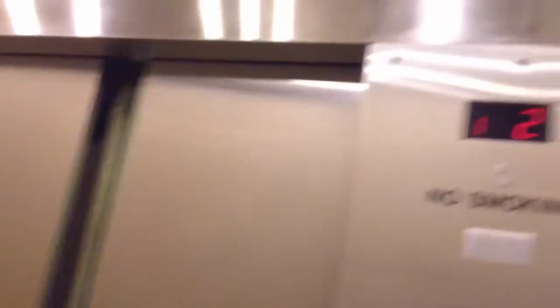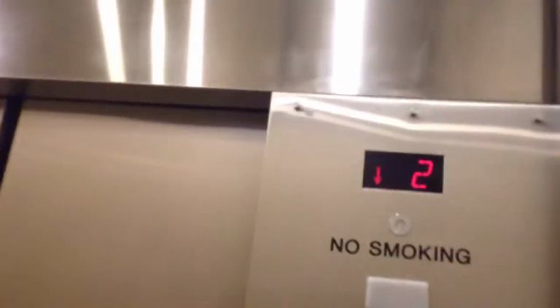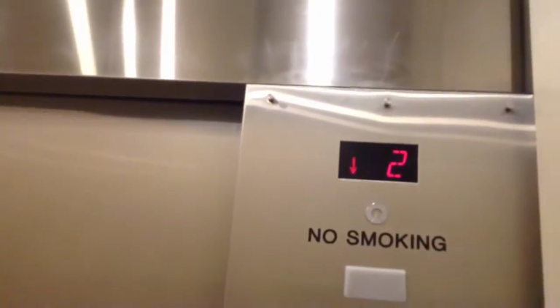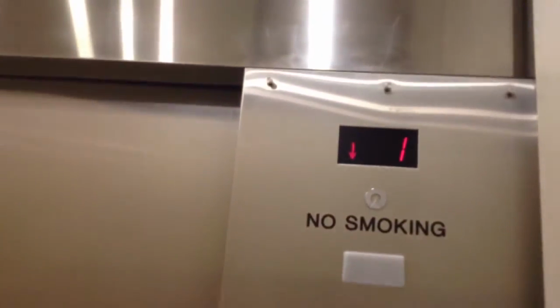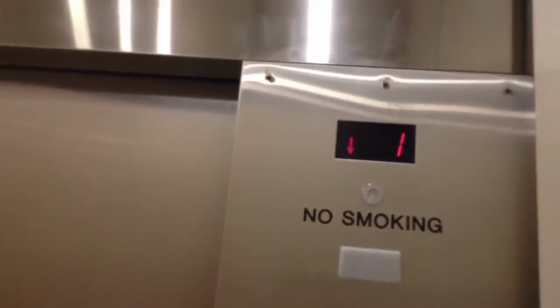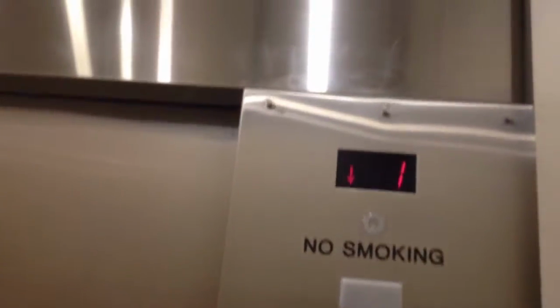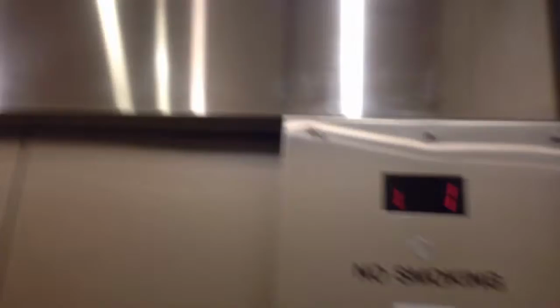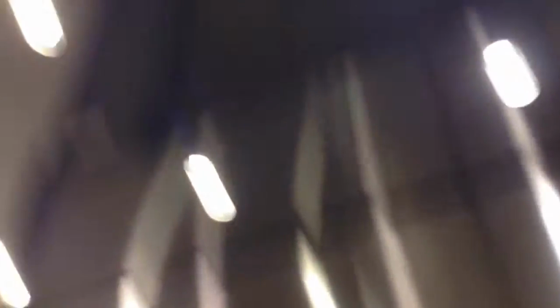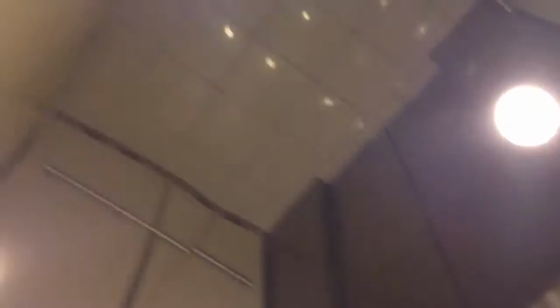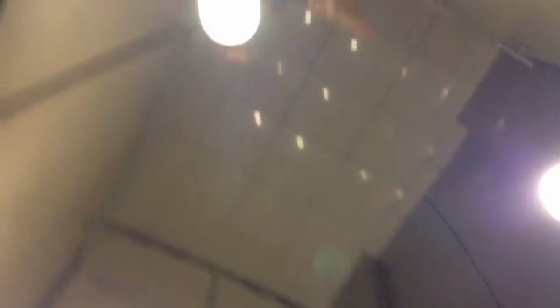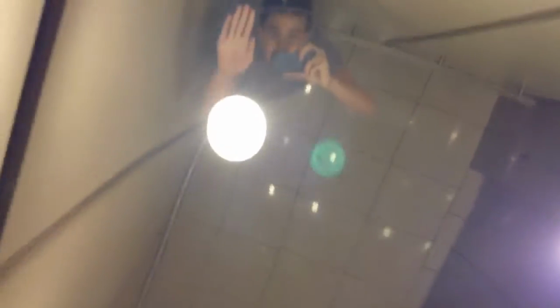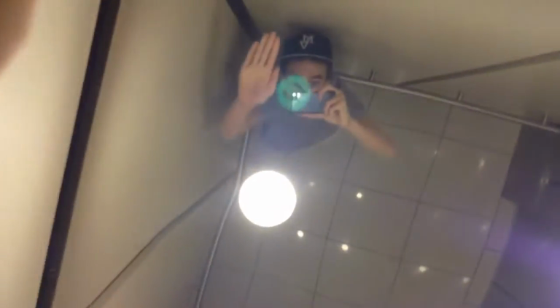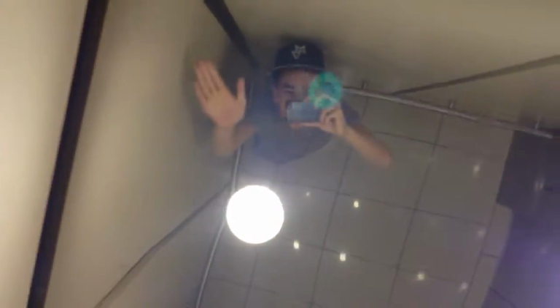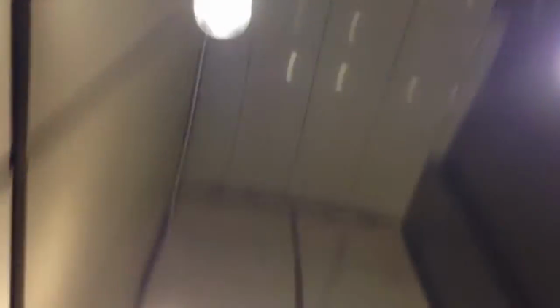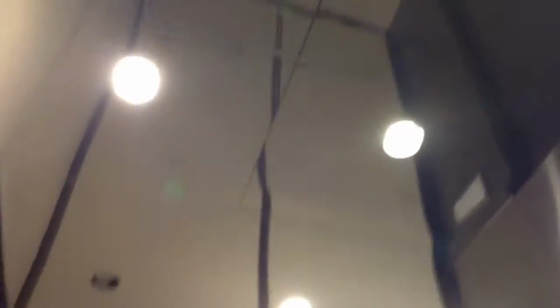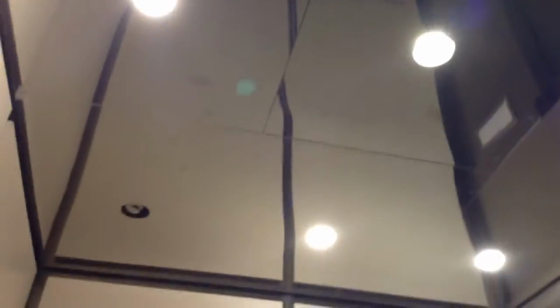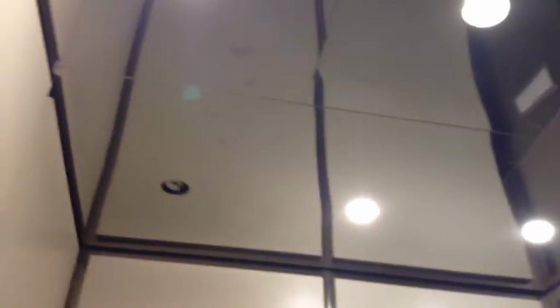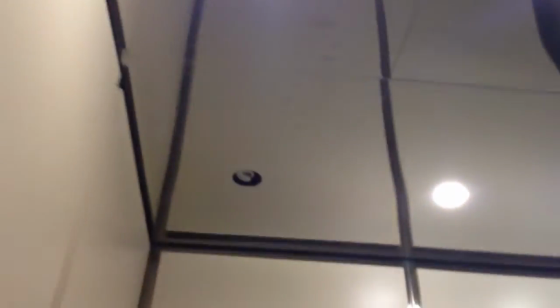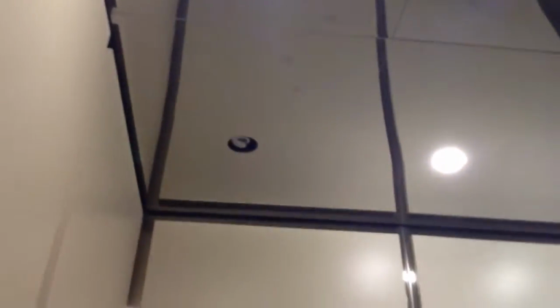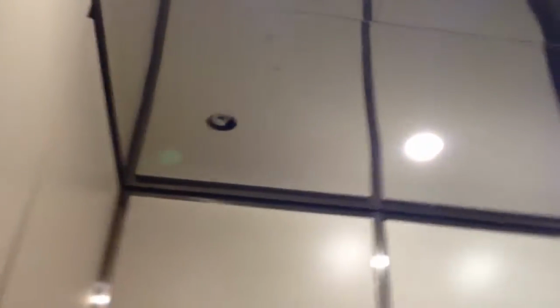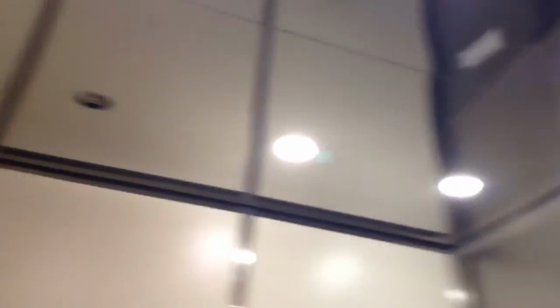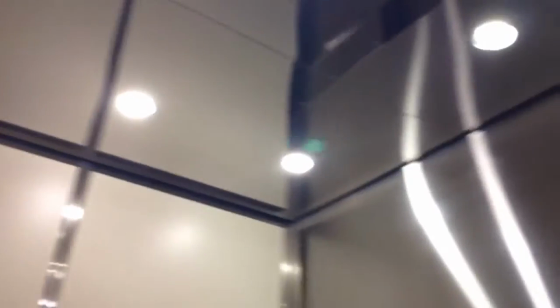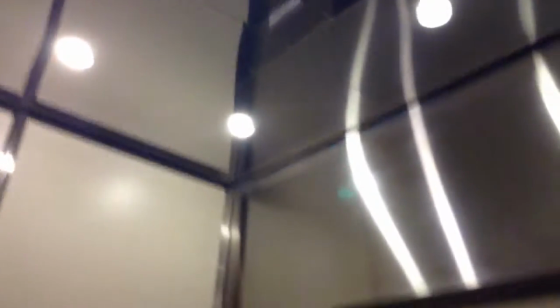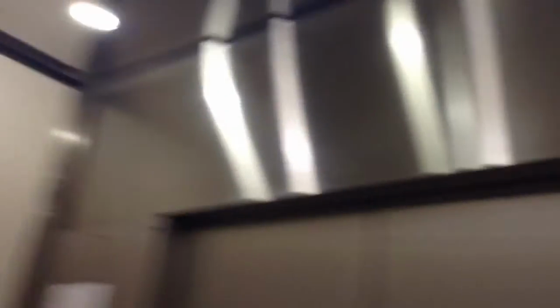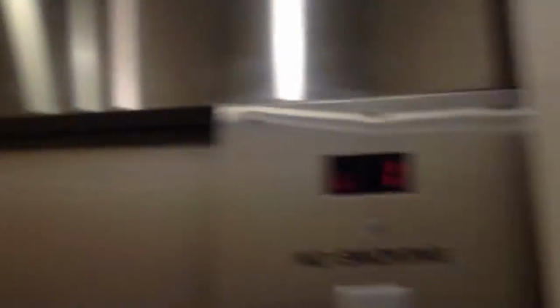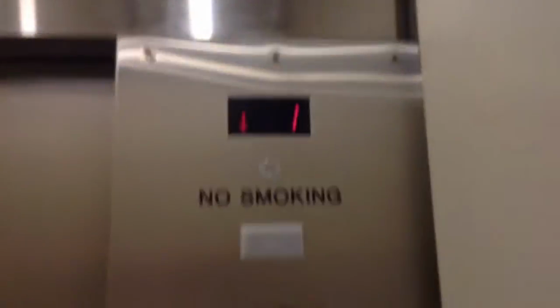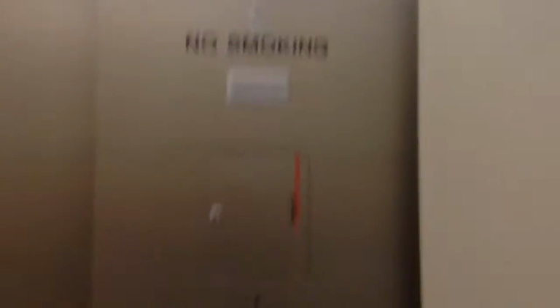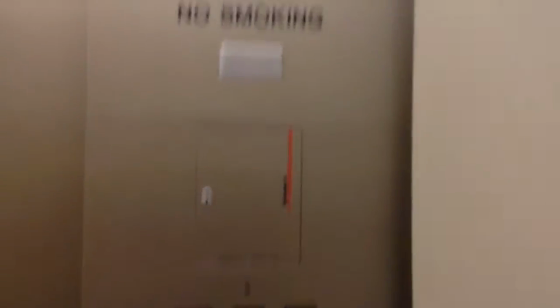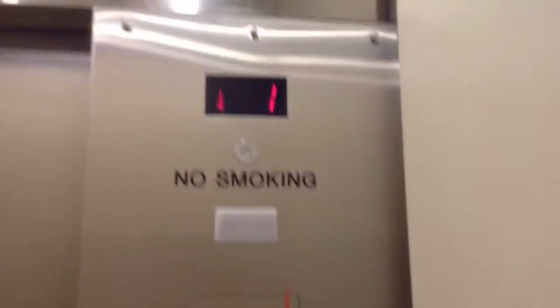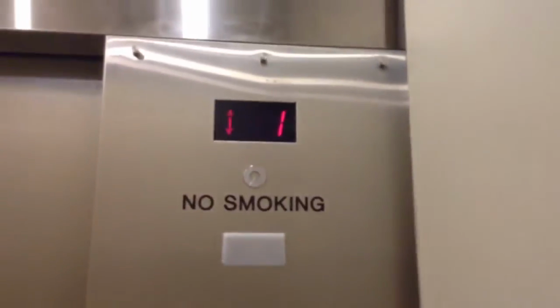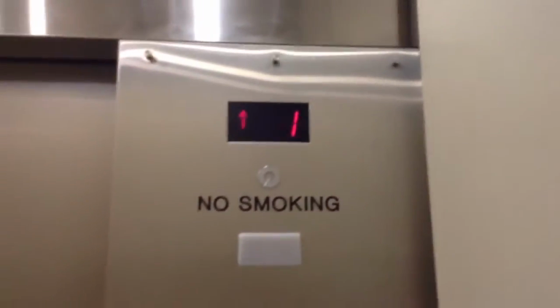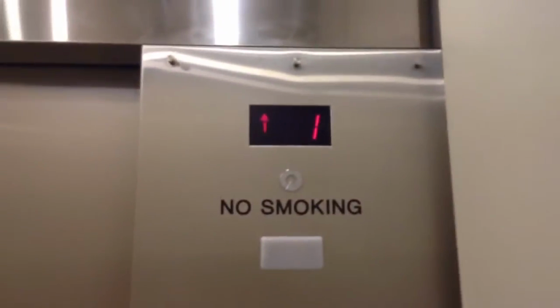Here we go down to one. There's a light bulb out and I can see it. Very nice elevator capacity.